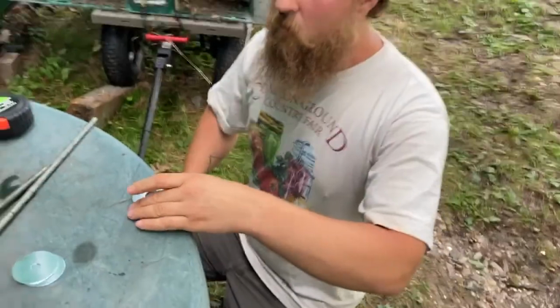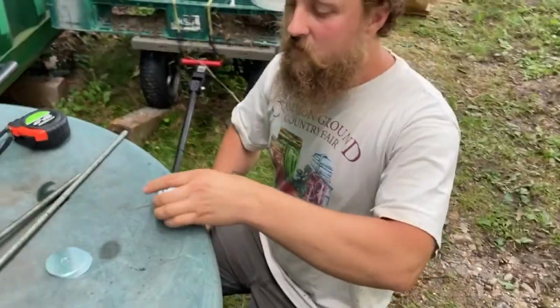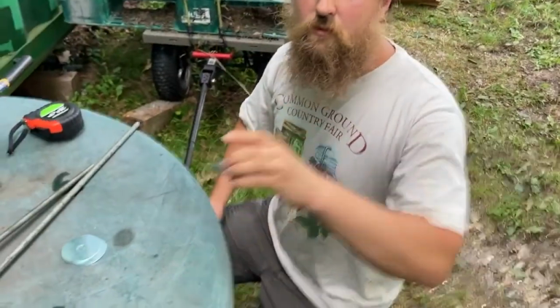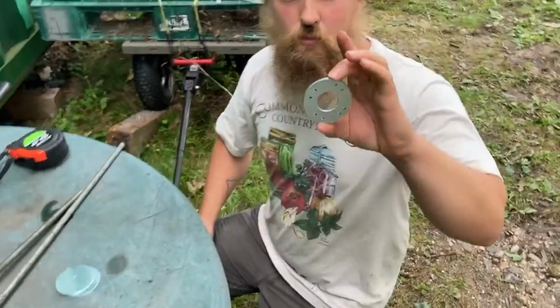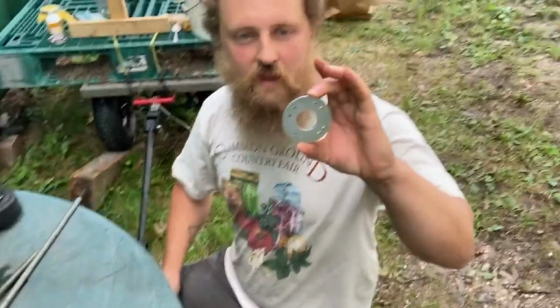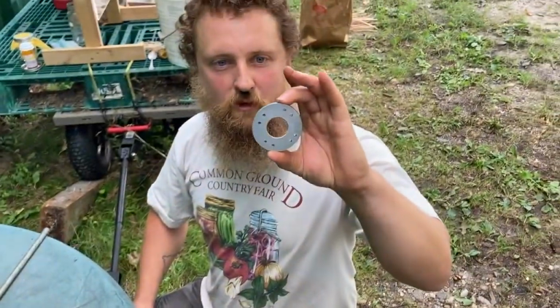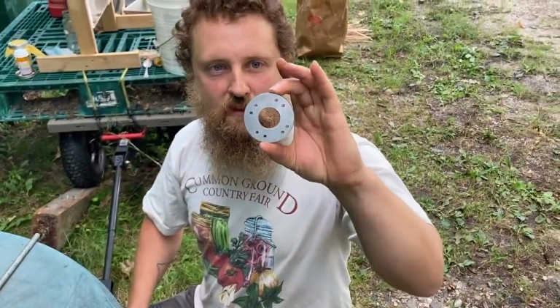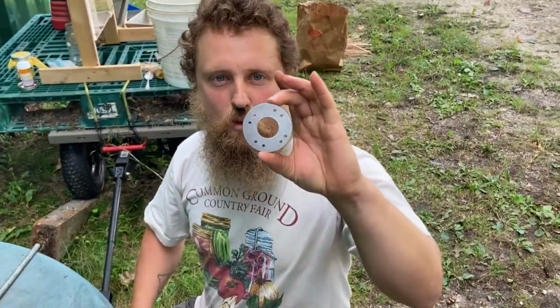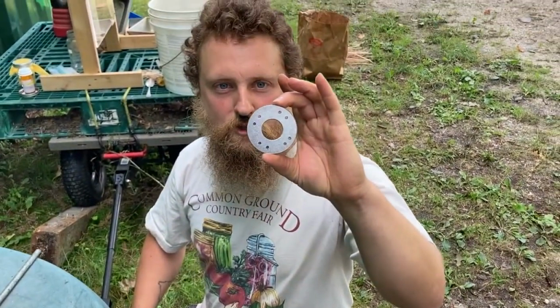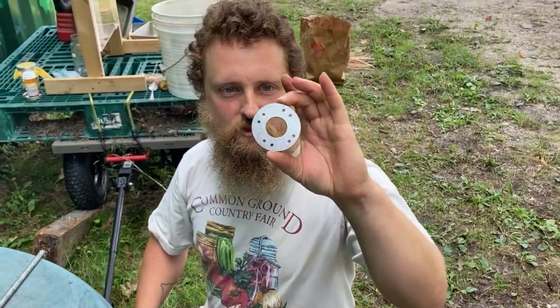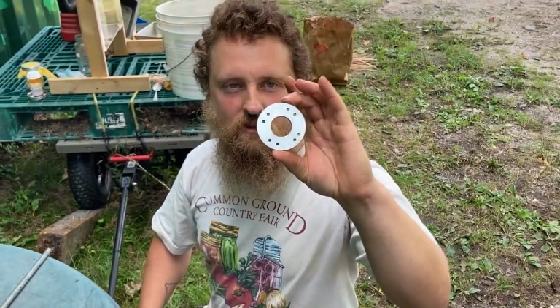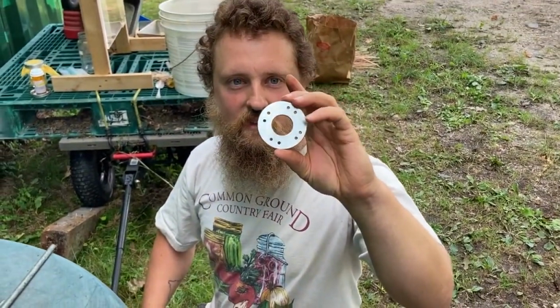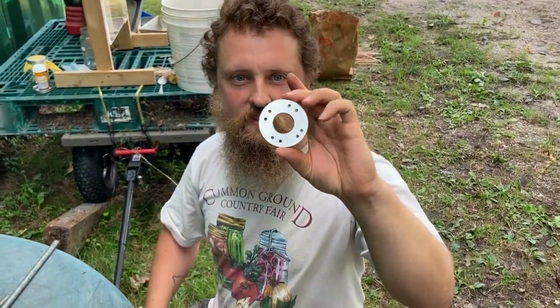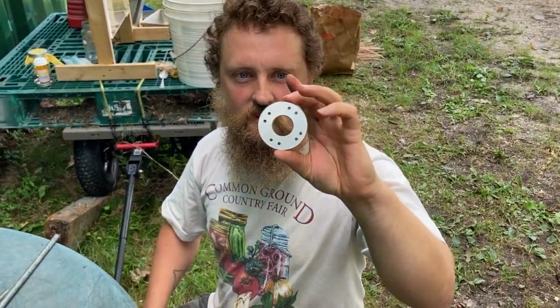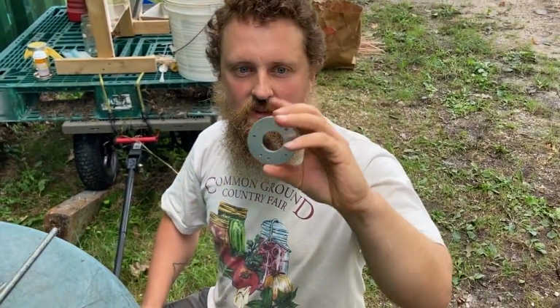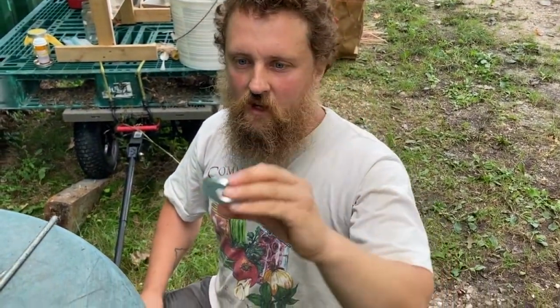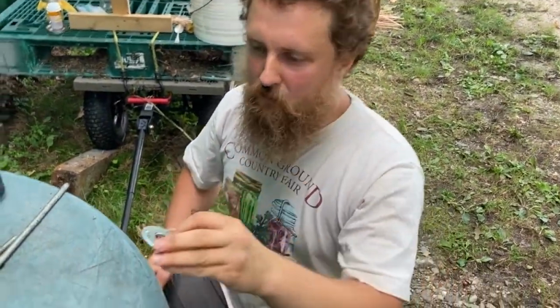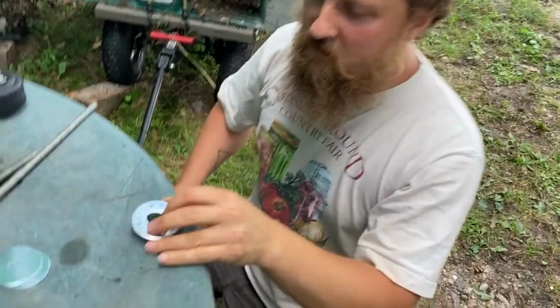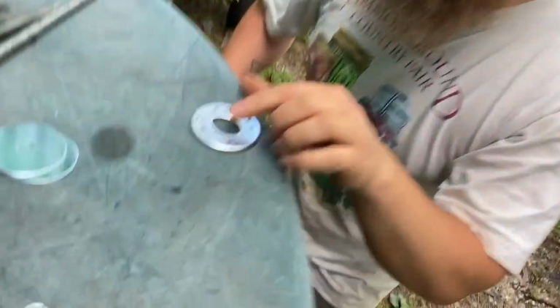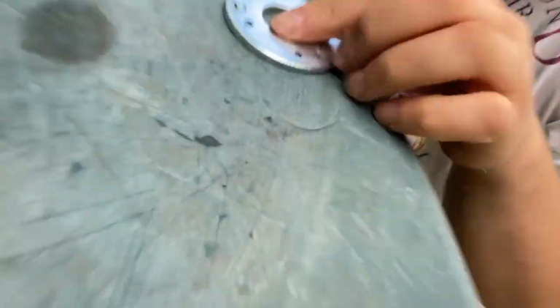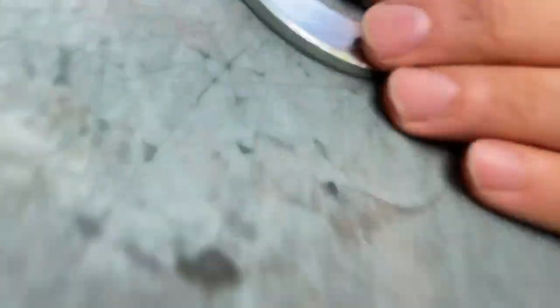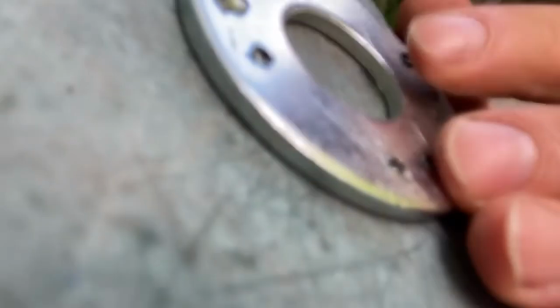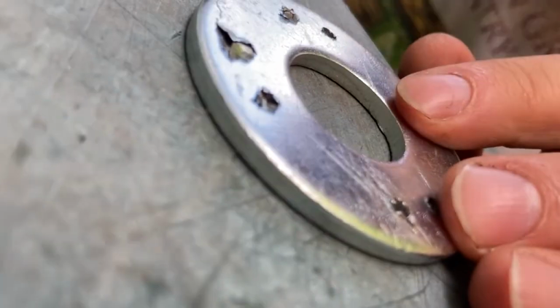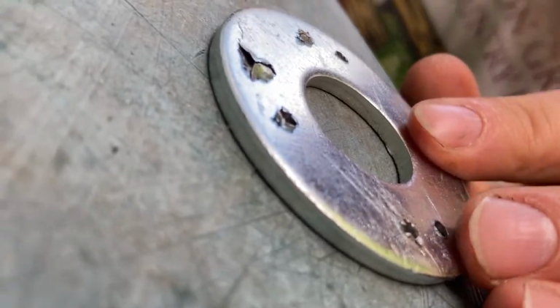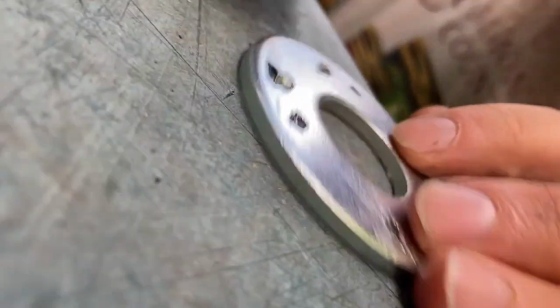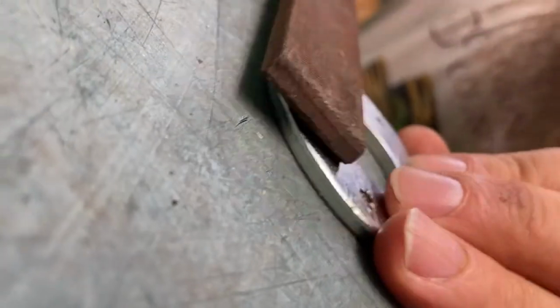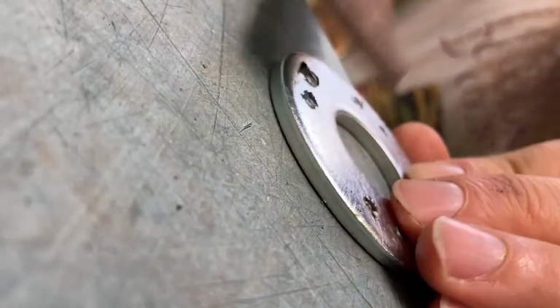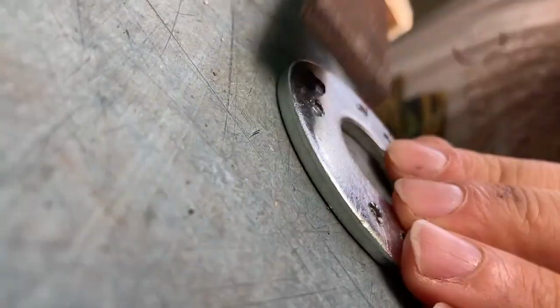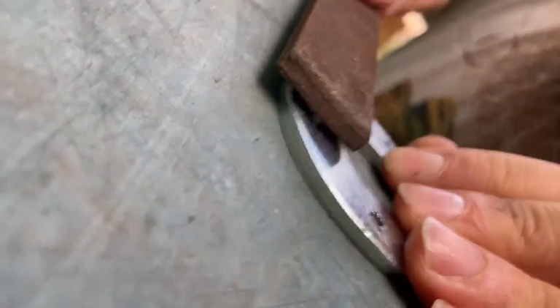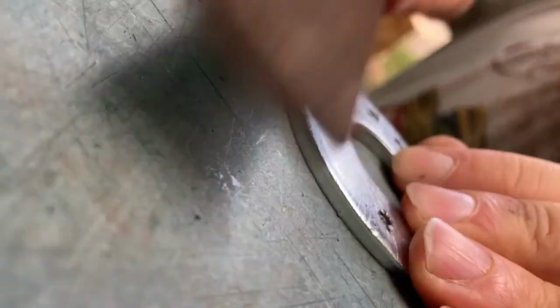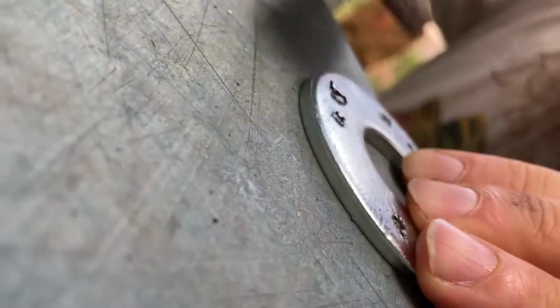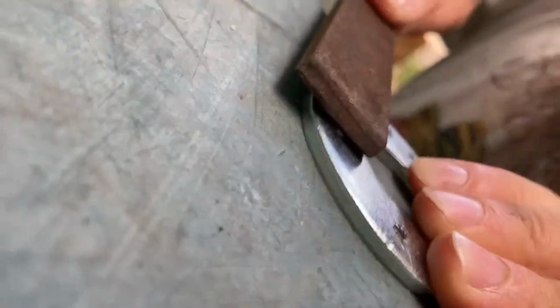Once you've drilled out your heavy washer, it should look like this. If you've got some burrs on the backside, you can take them off just with a file.